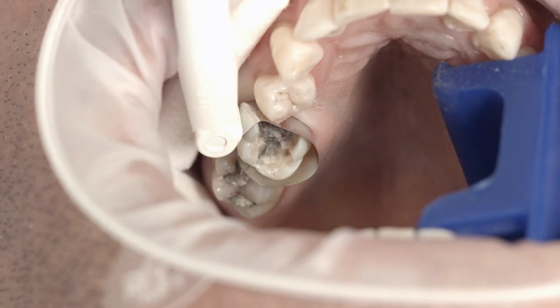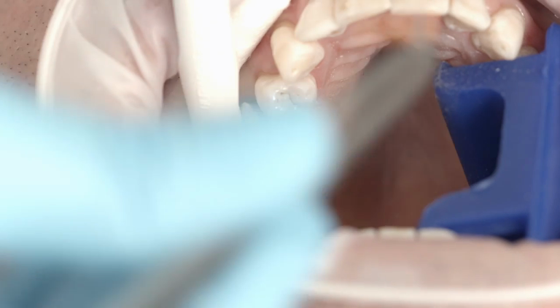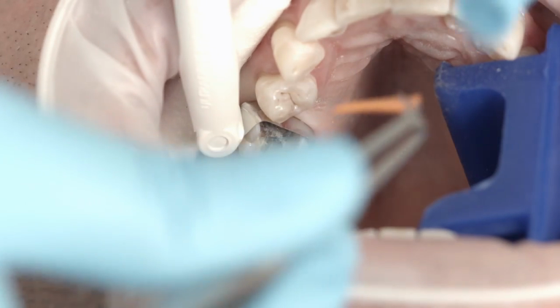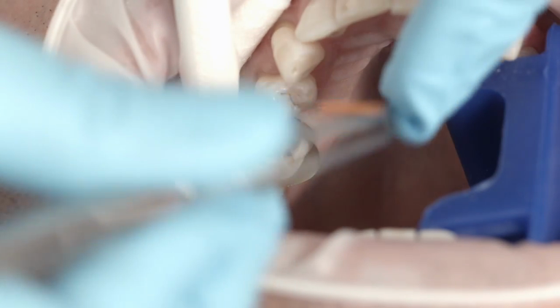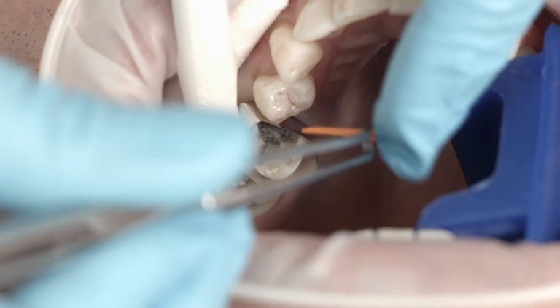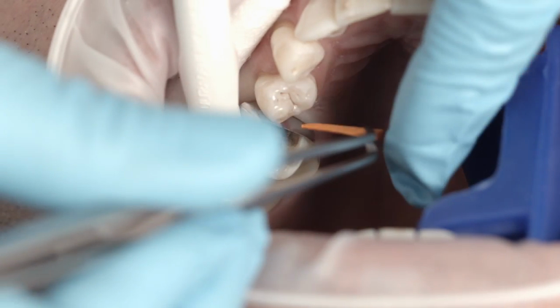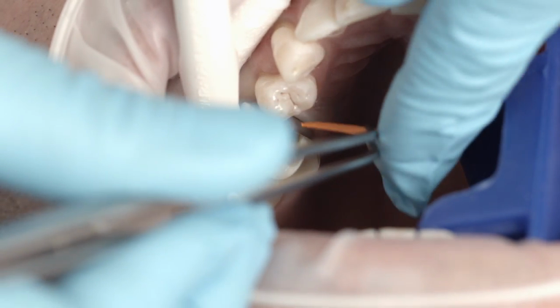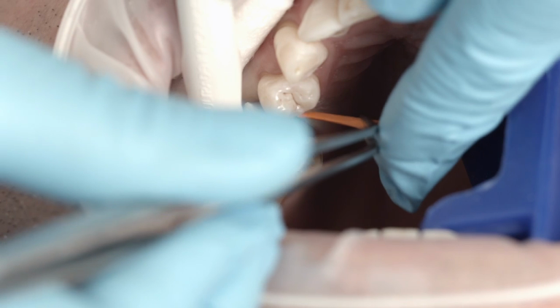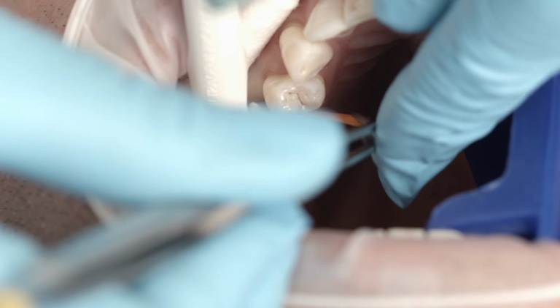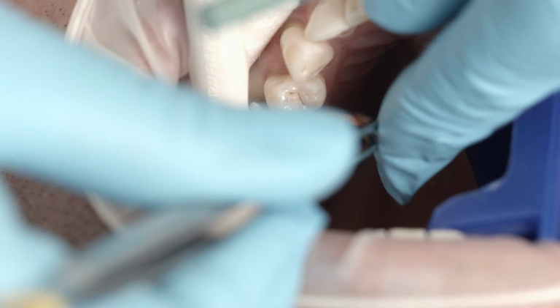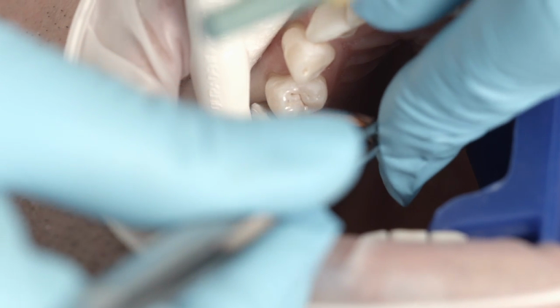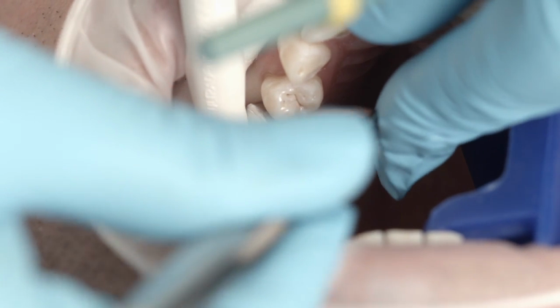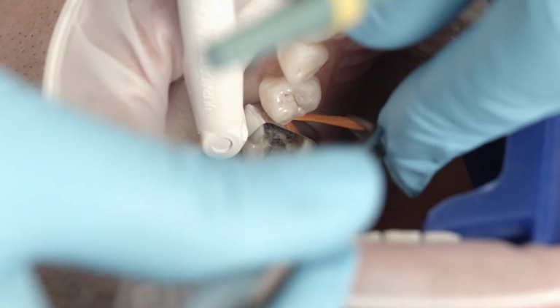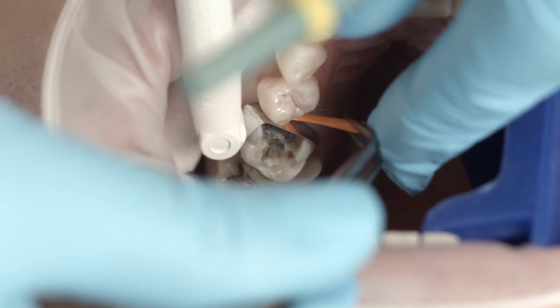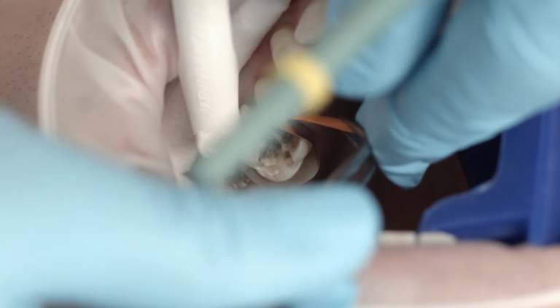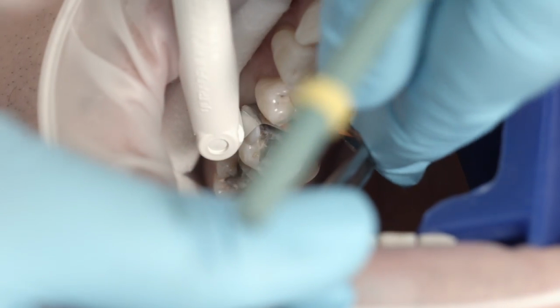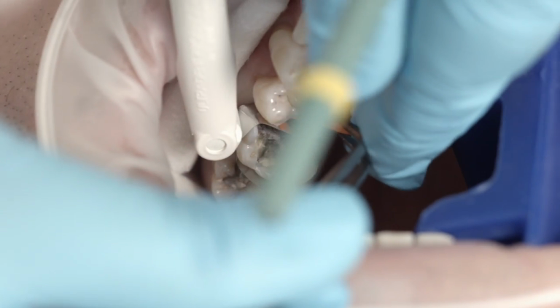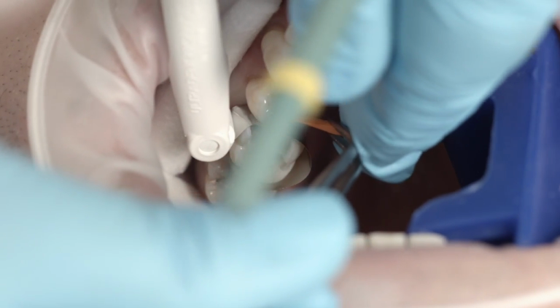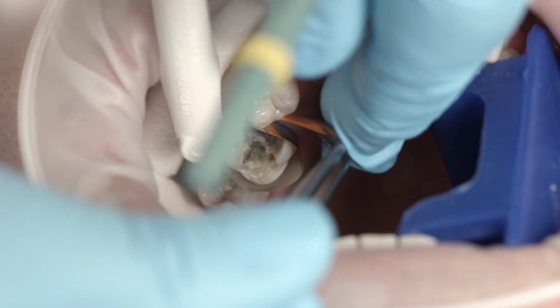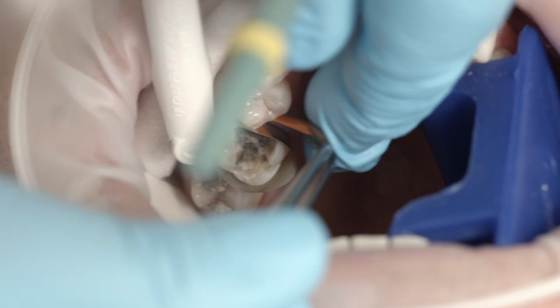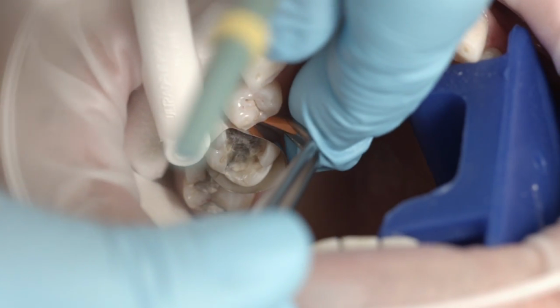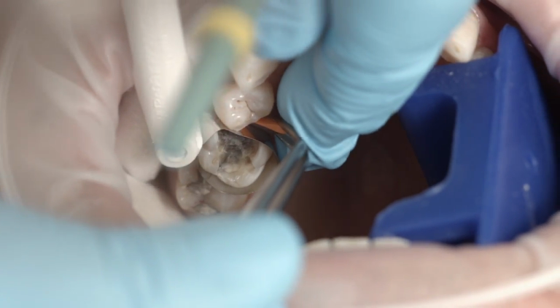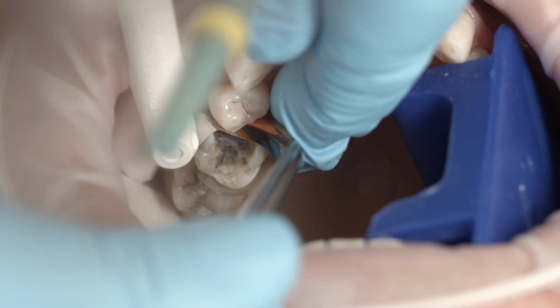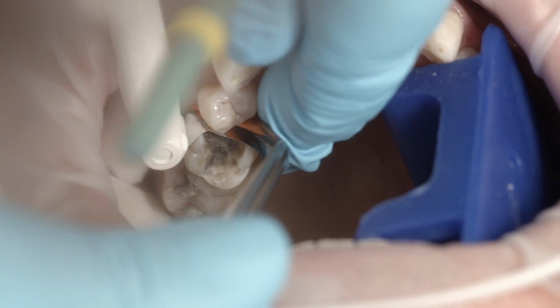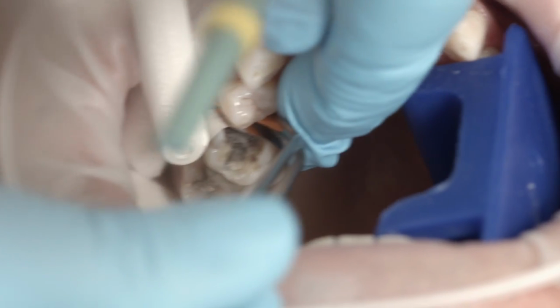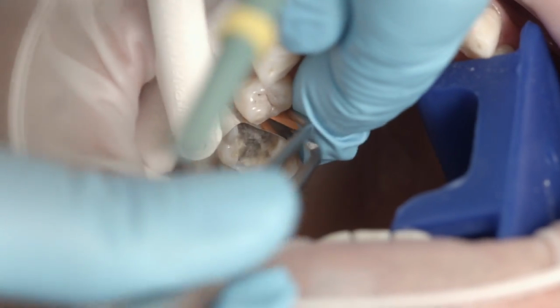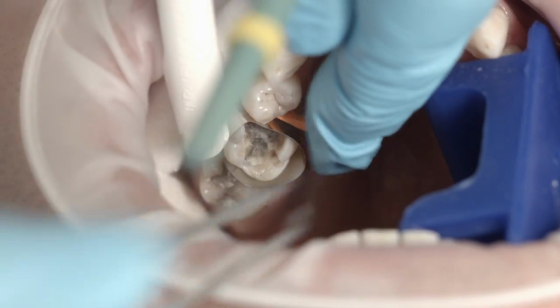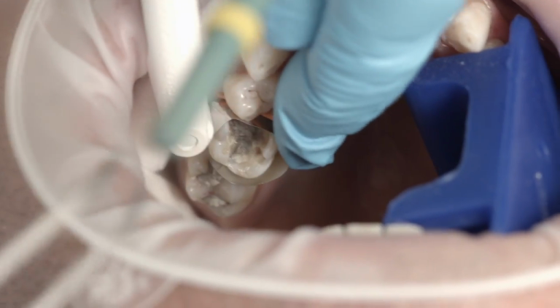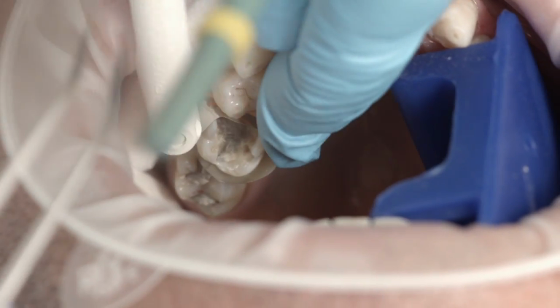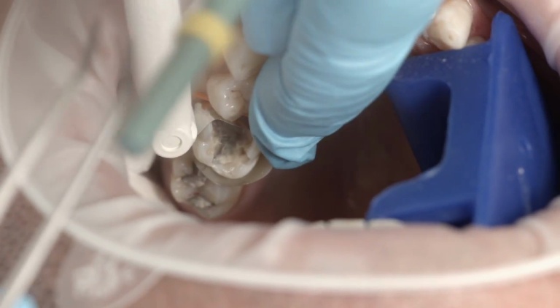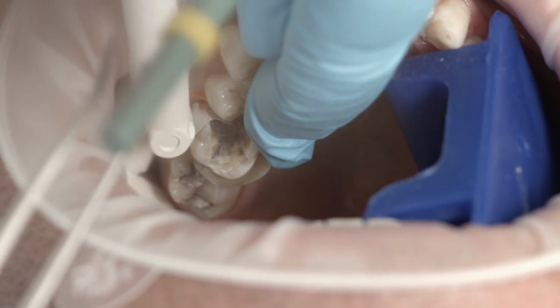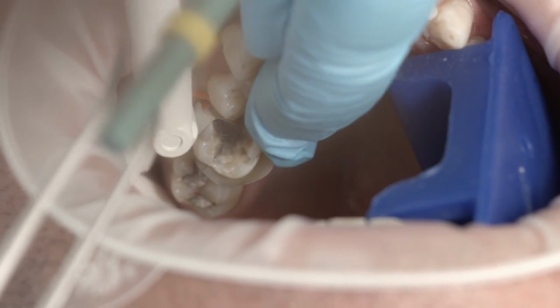Carefully secure the matrix in place using wedges. Establish a dry working field. If necessary, use a saliva ejector or cotton rolls to do so.